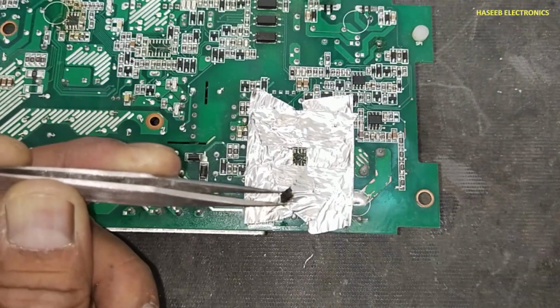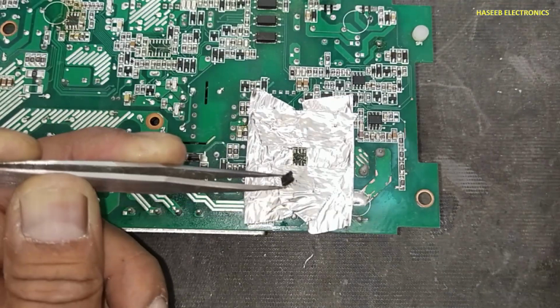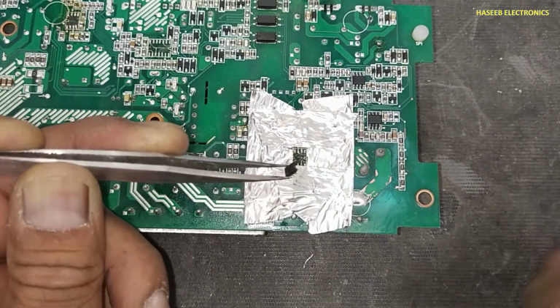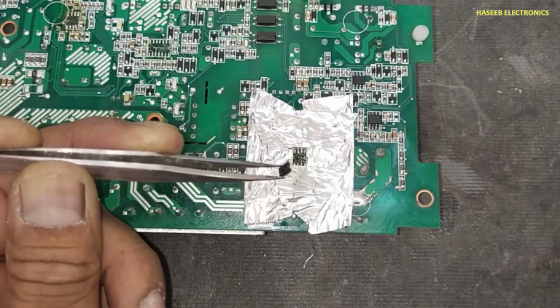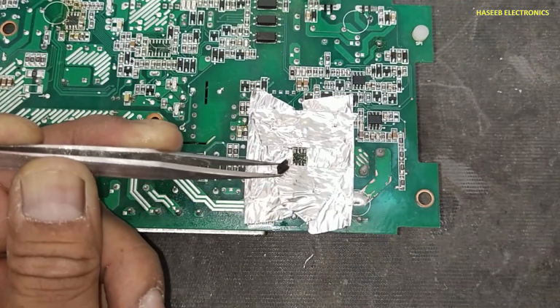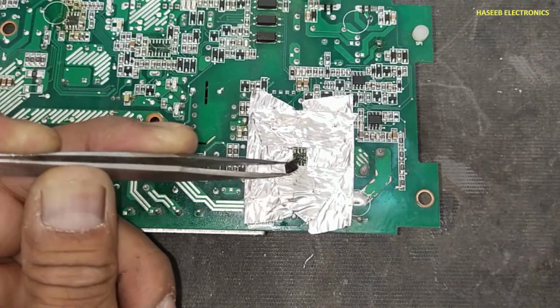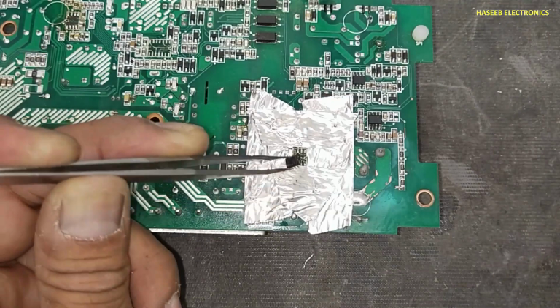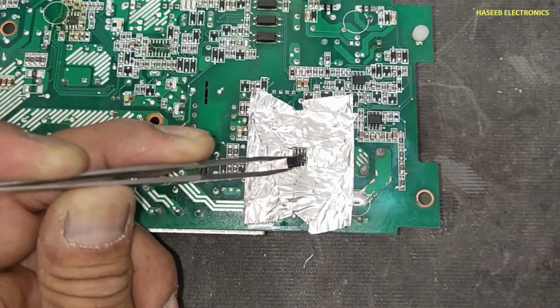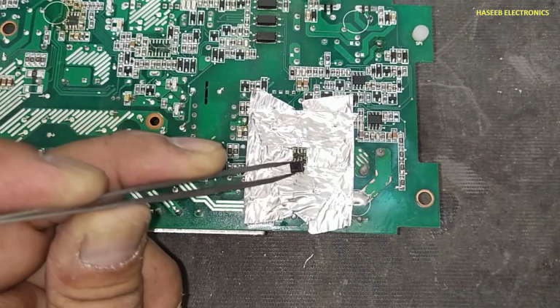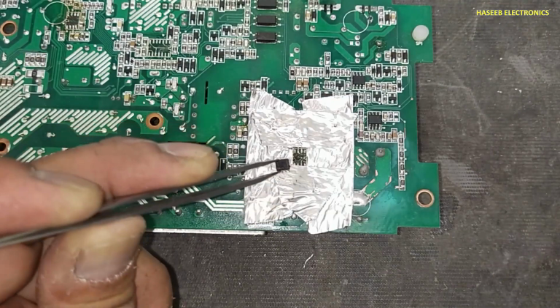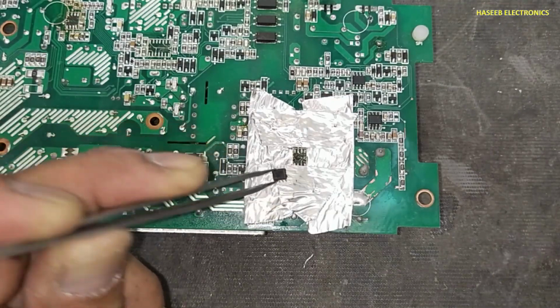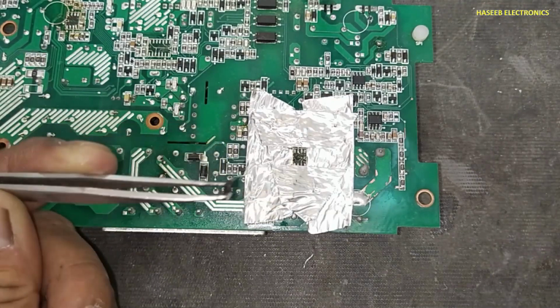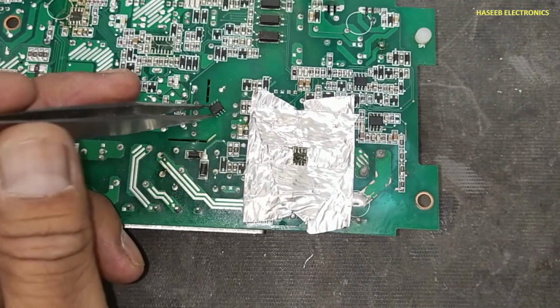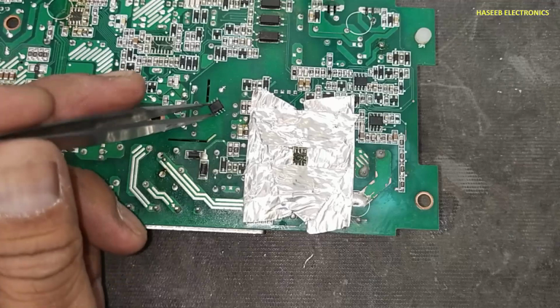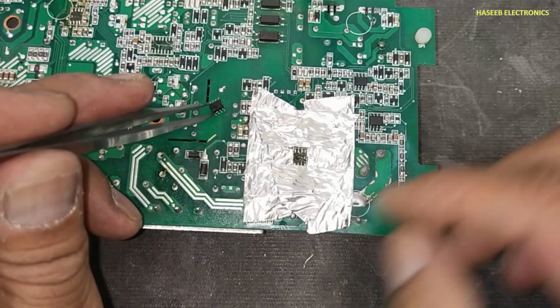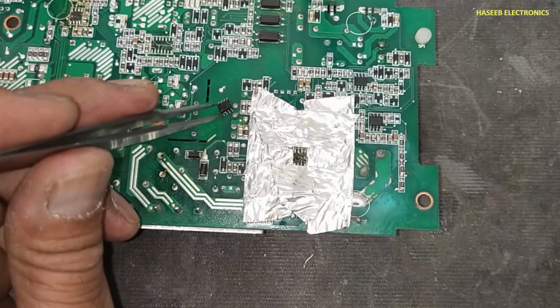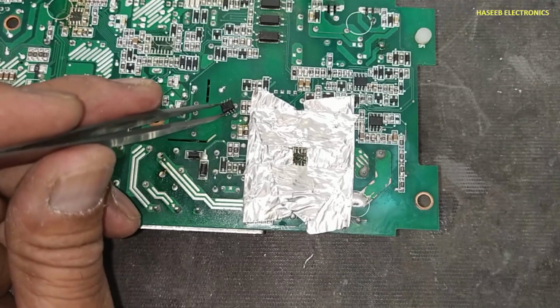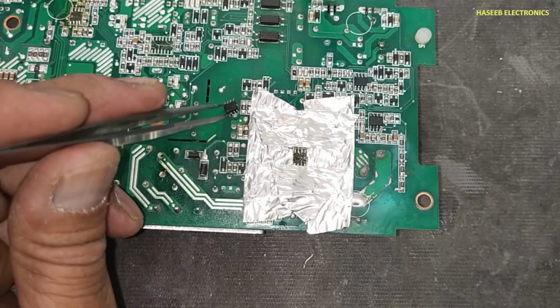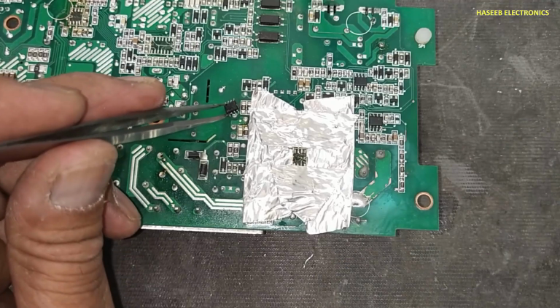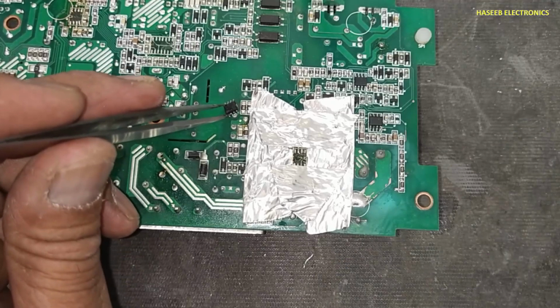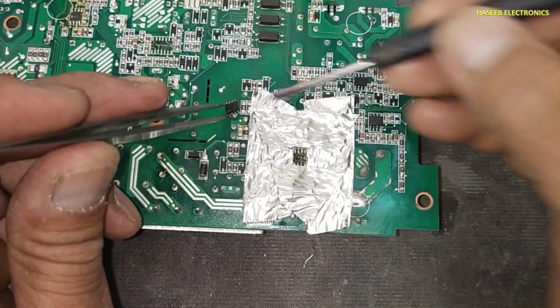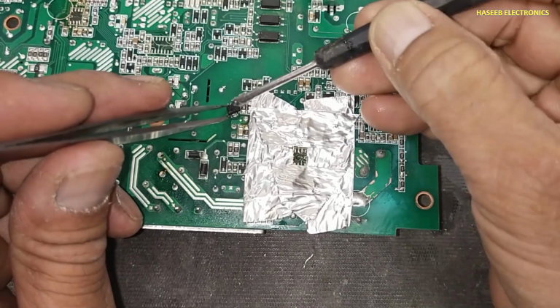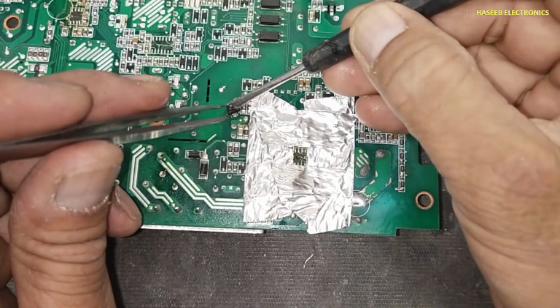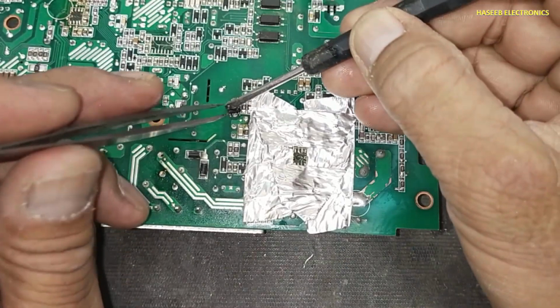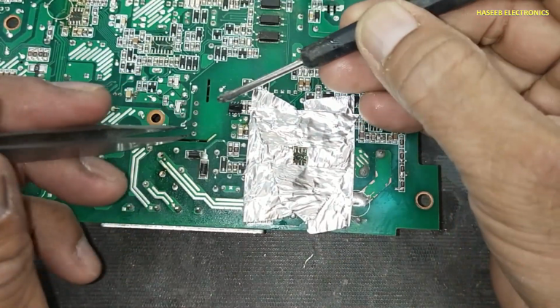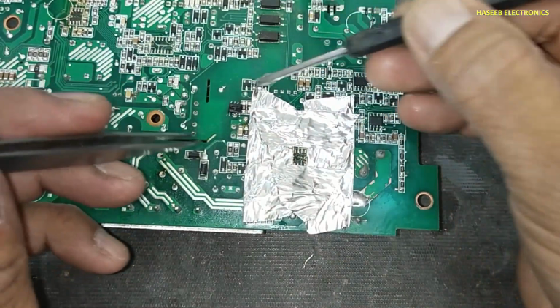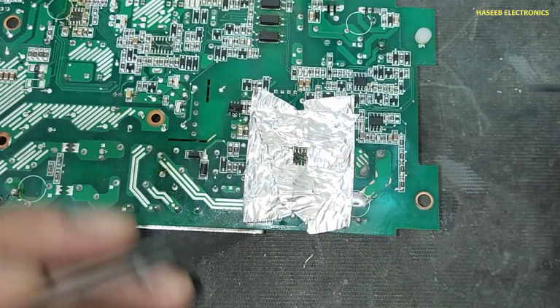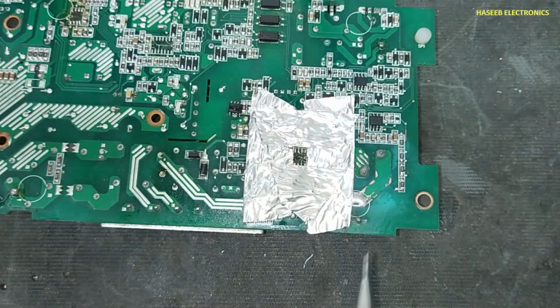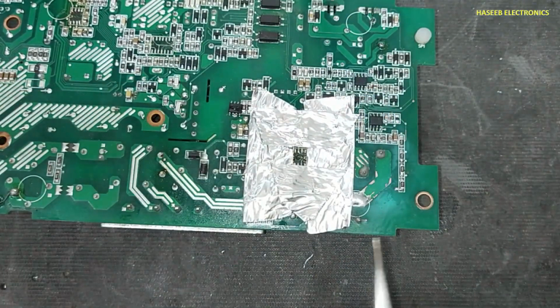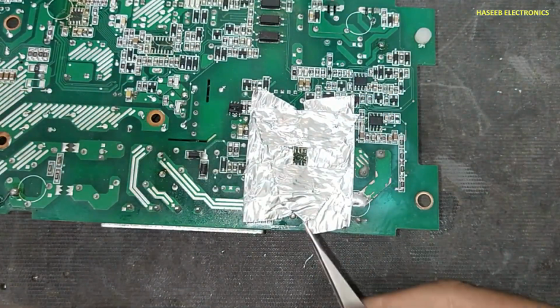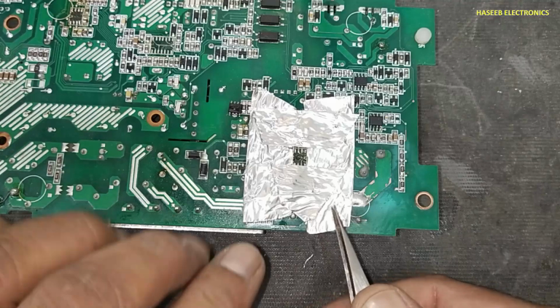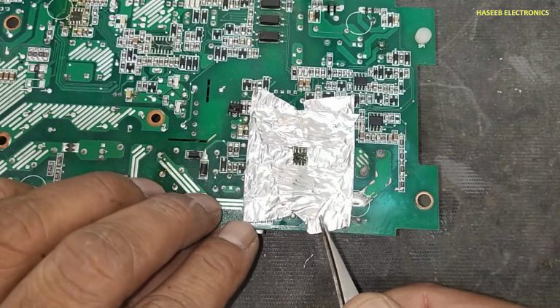Now just this IC is removed, and the other components will remain safe.